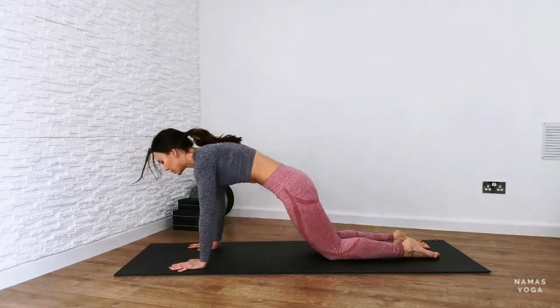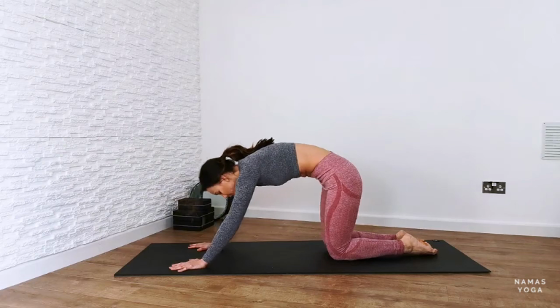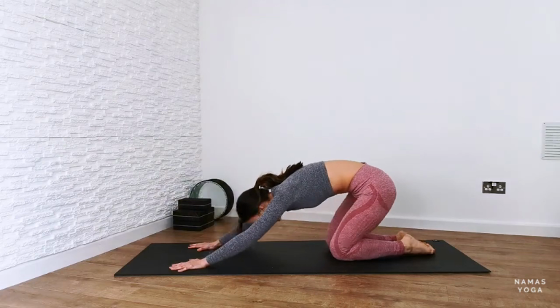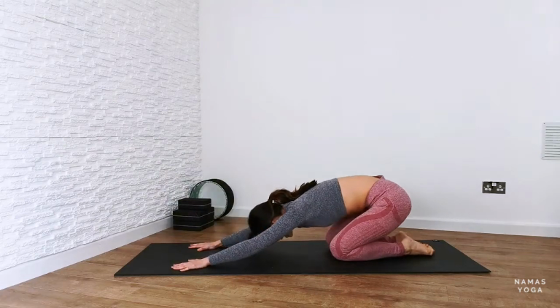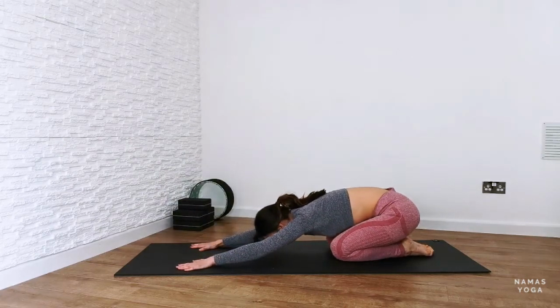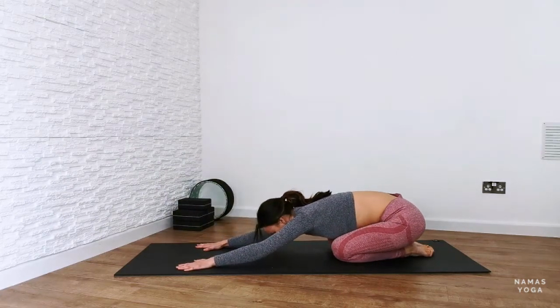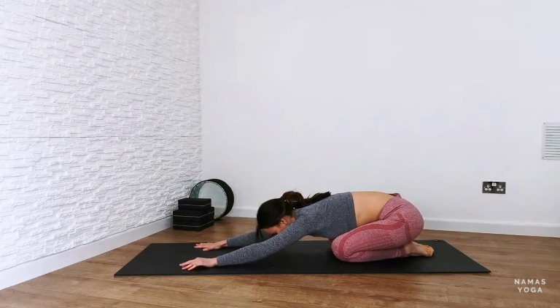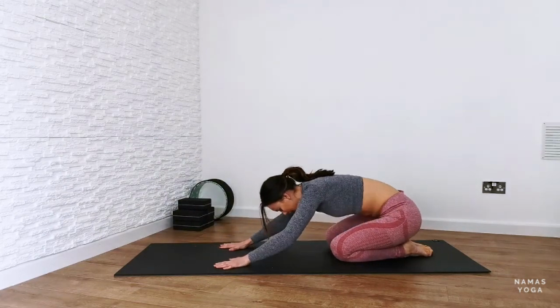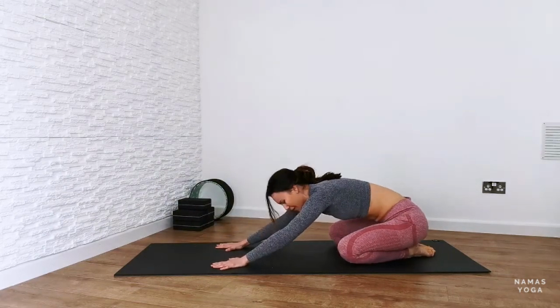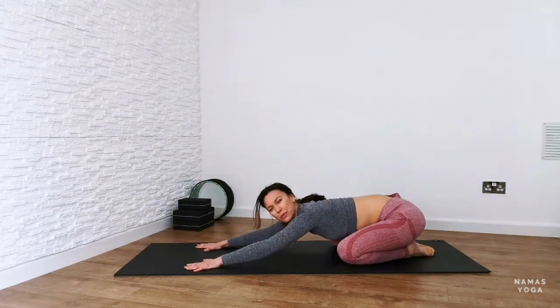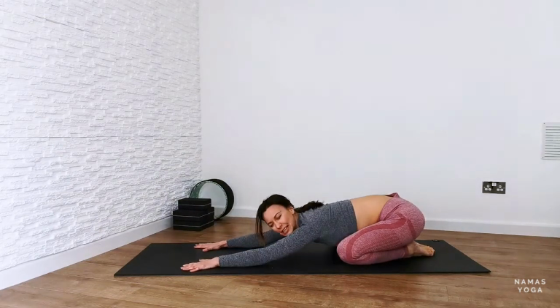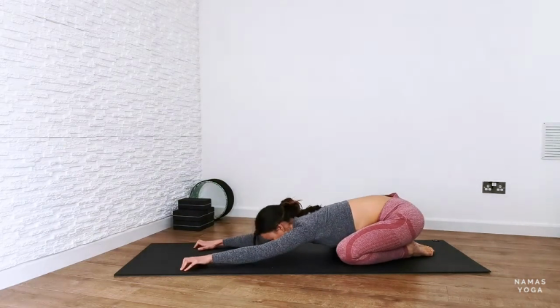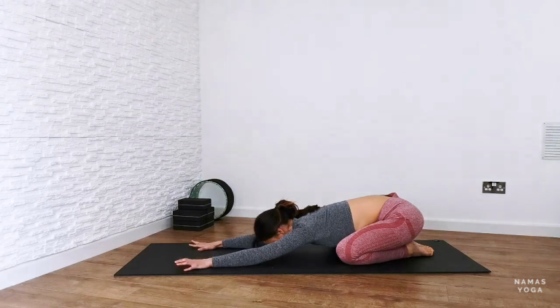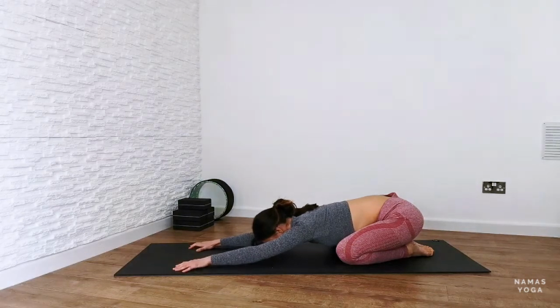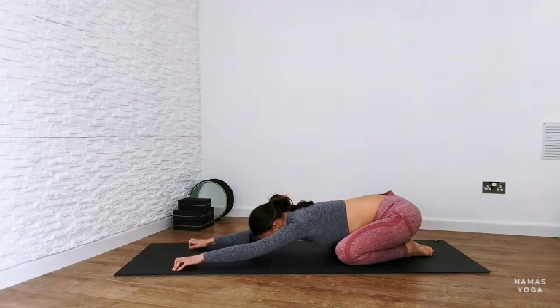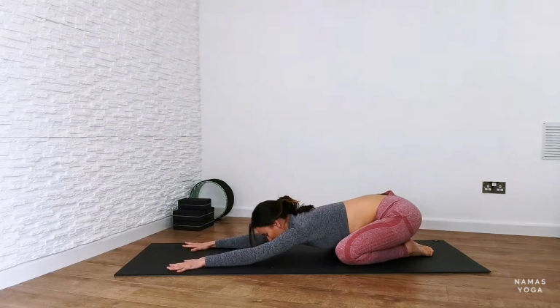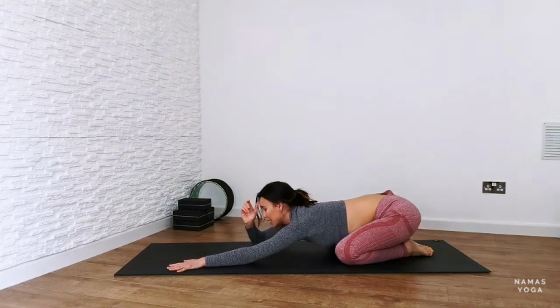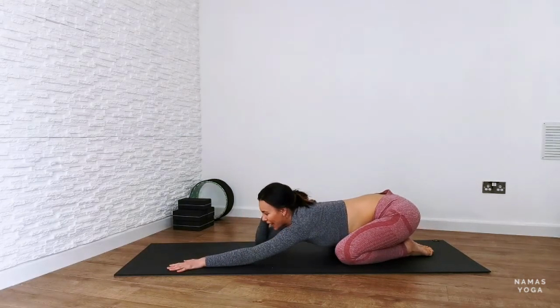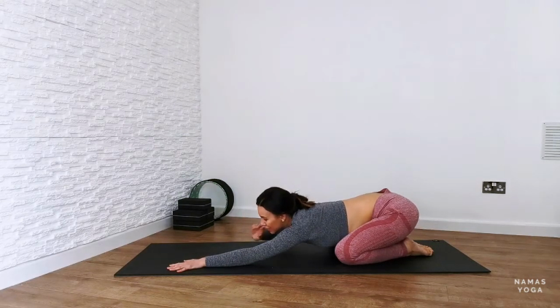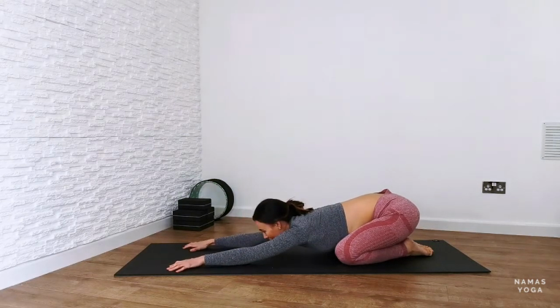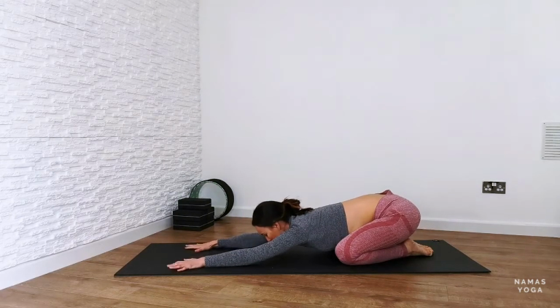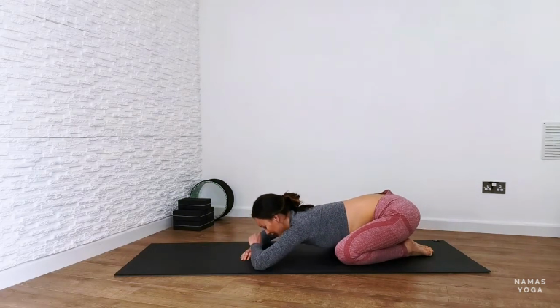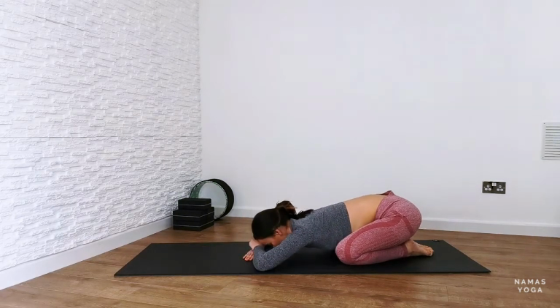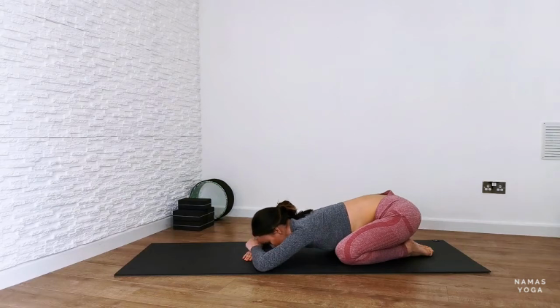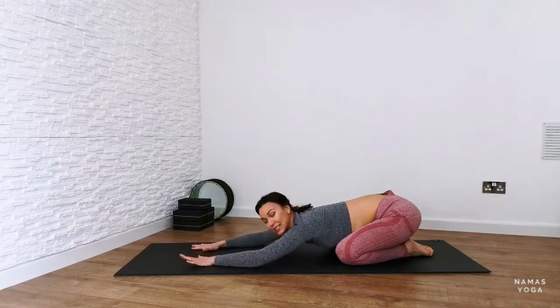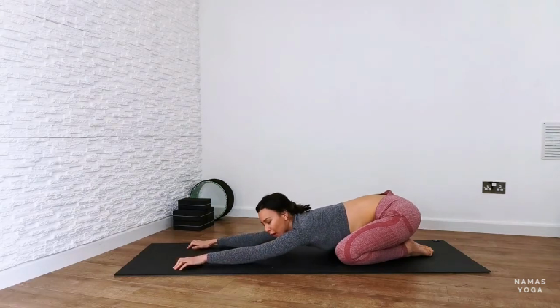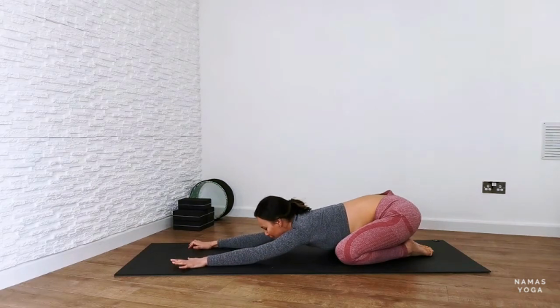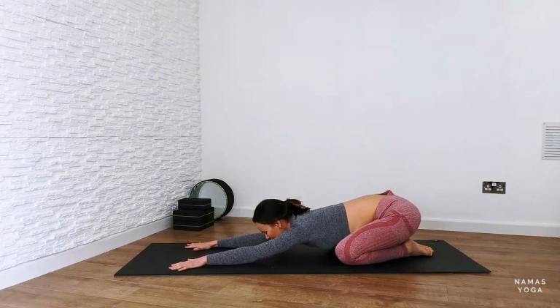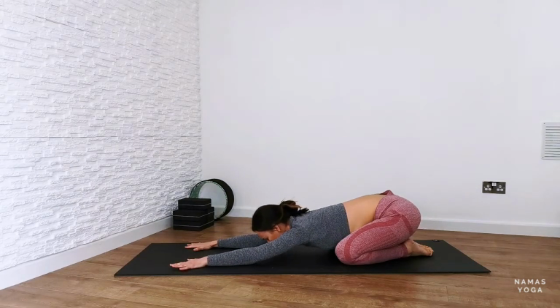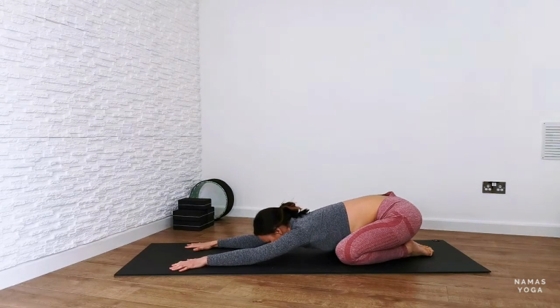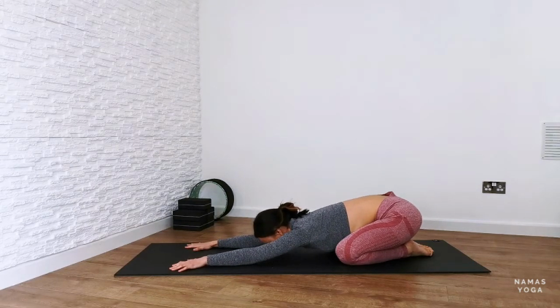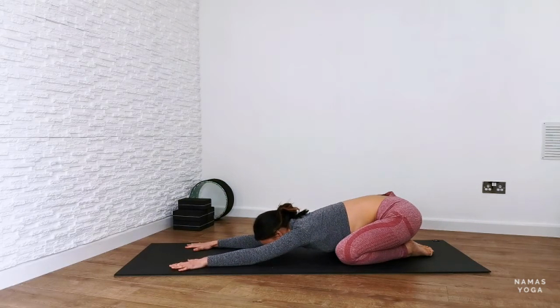From here, push it back into child's pose and allow the whole body to melt downward. You might bring your knees a little bit wider. Maybe you've got the hands ahead or the hands on top of one another, resting the forehead down. Just see what feels good.